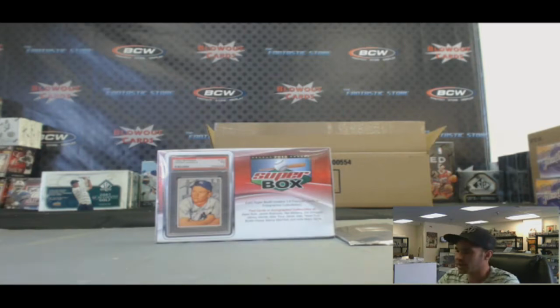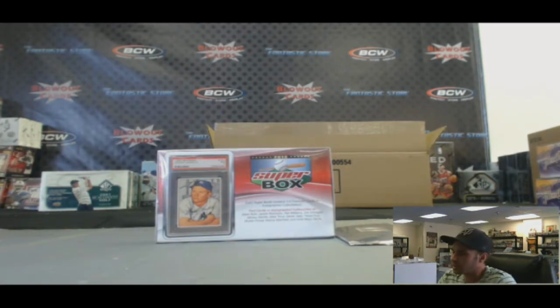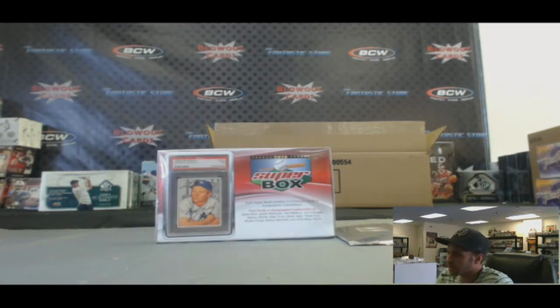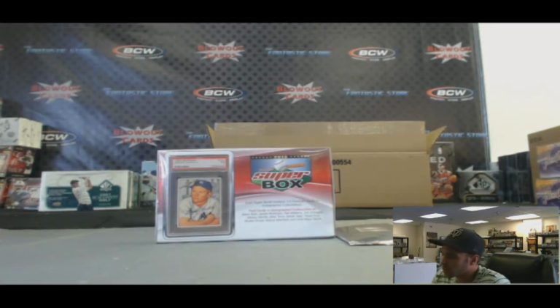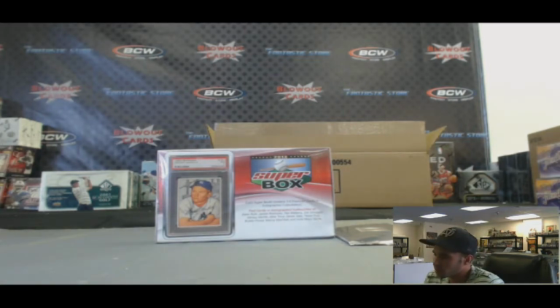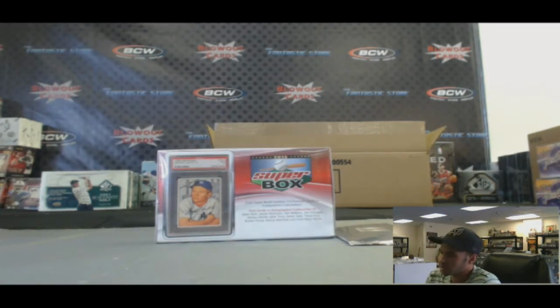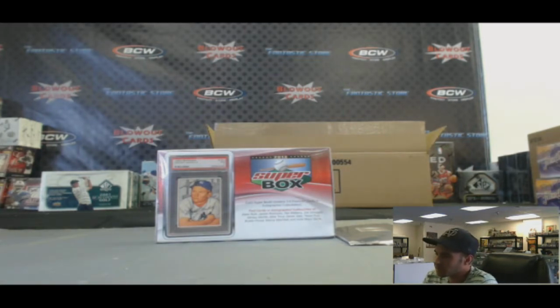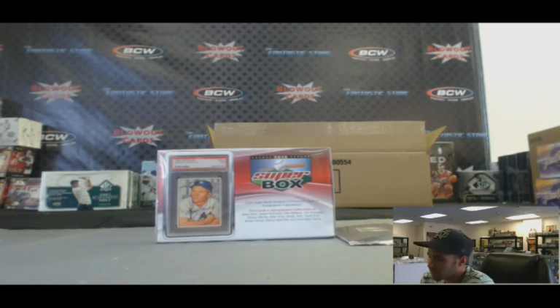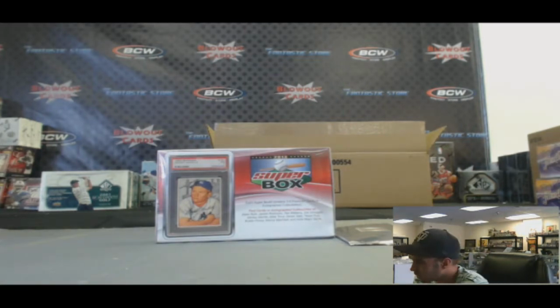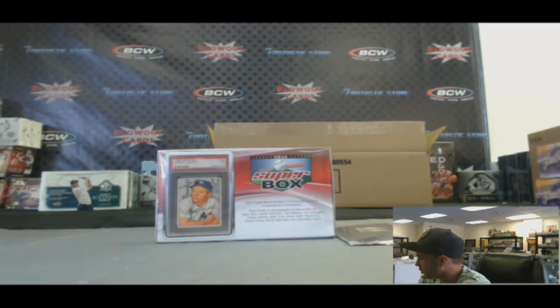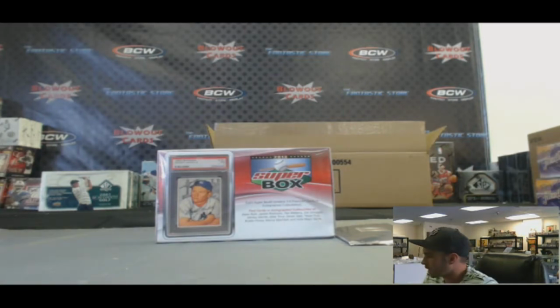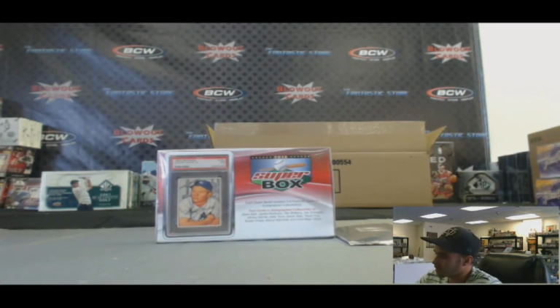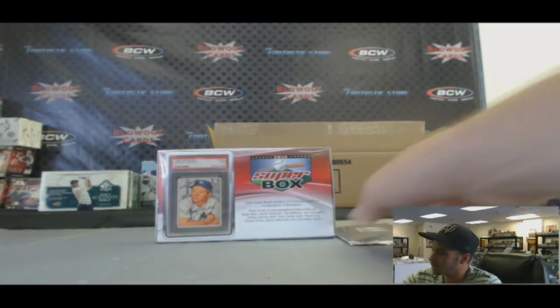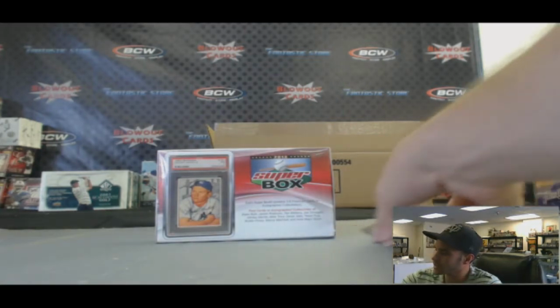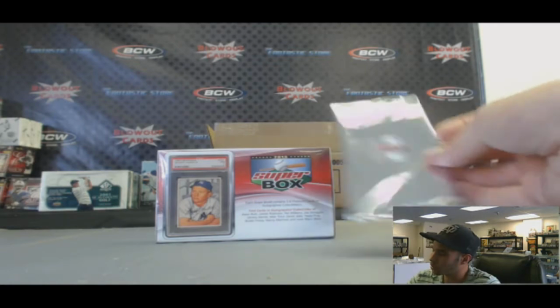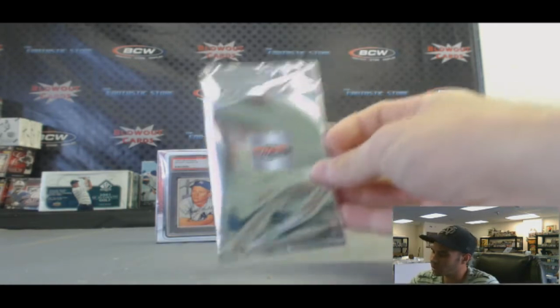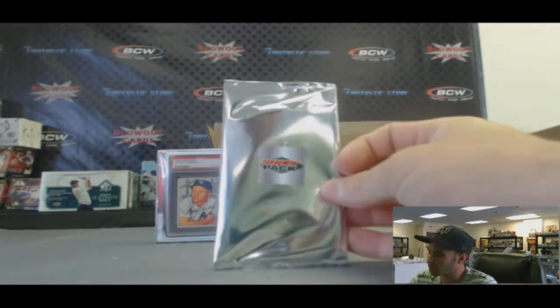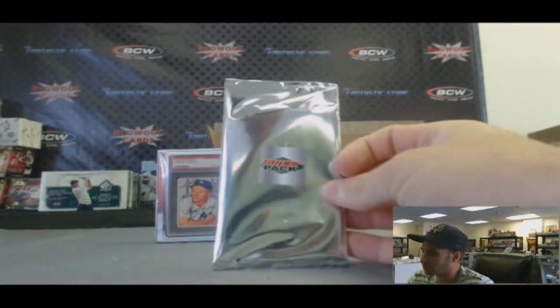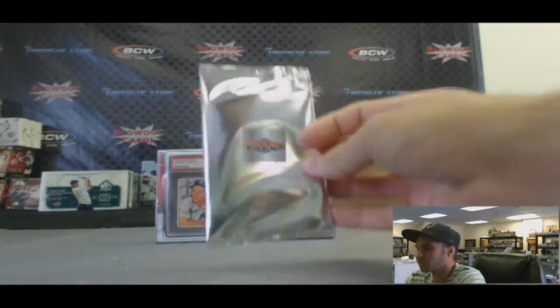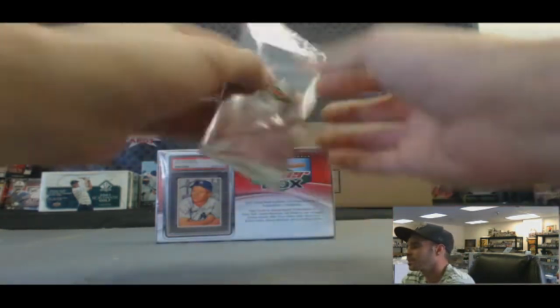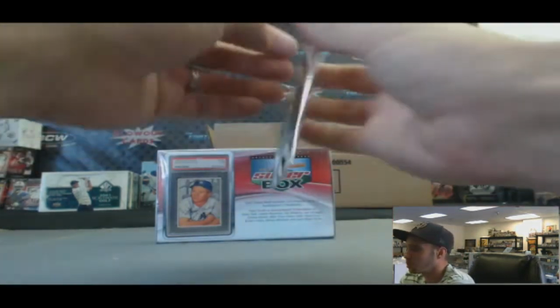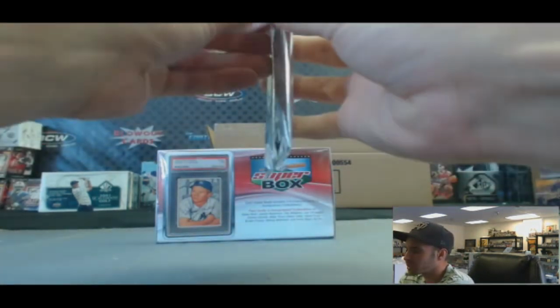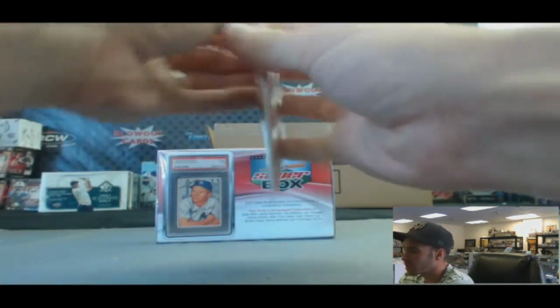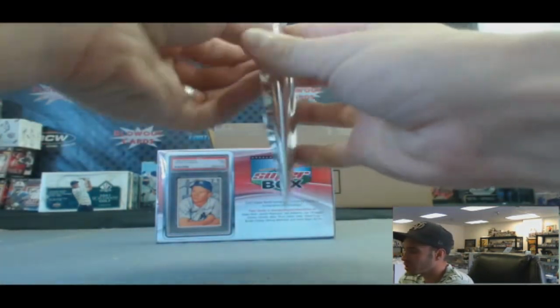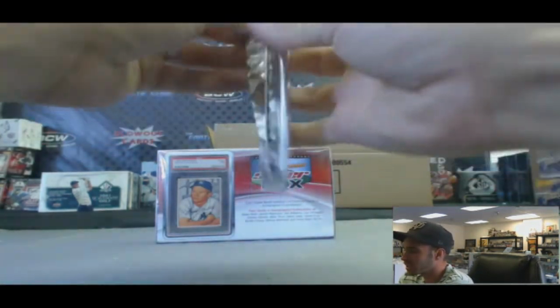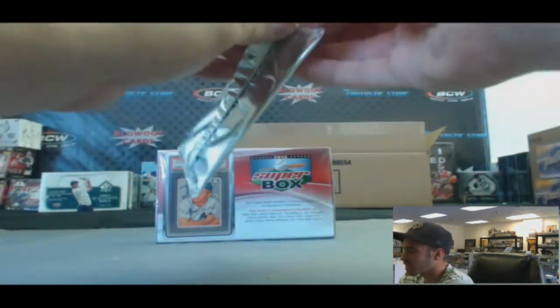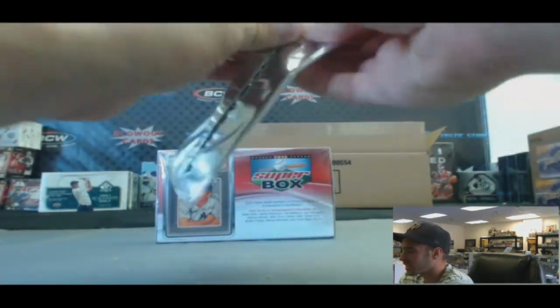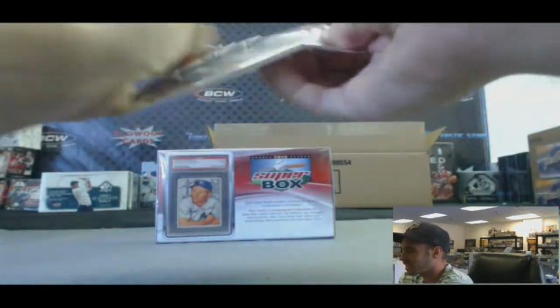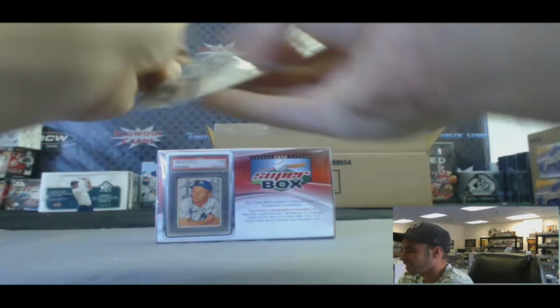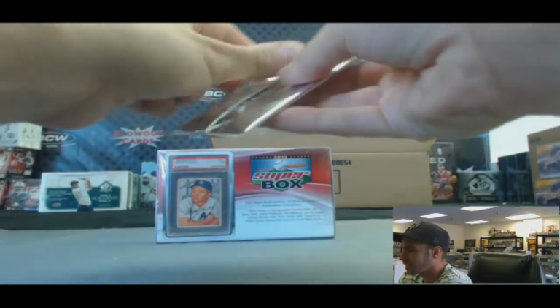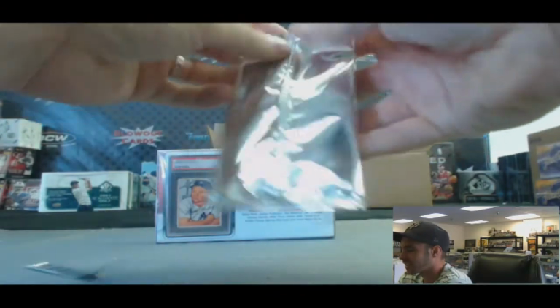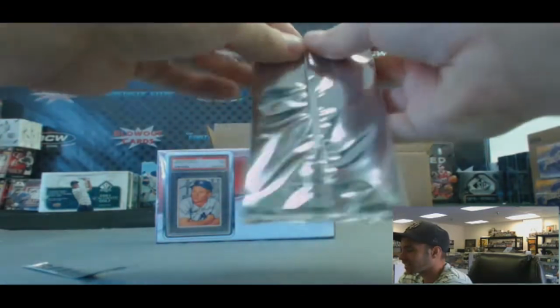Guys, back again. I've got Jeff here who's going to do a box of Superbox Baseball, live here on BlowoutTV. Plus, I've got a little super pack for you, bud — a little bonus here, courtesy of the guys in Cali.